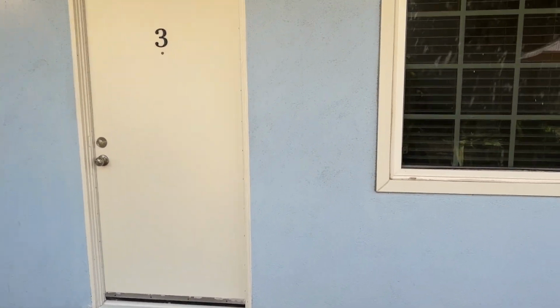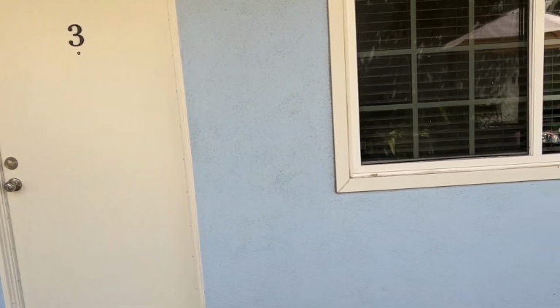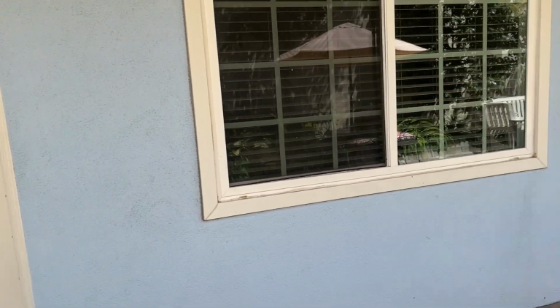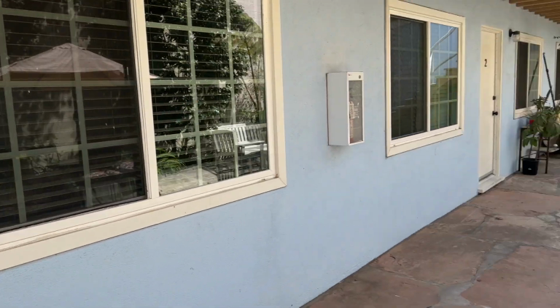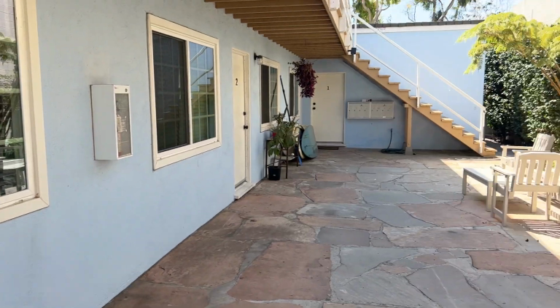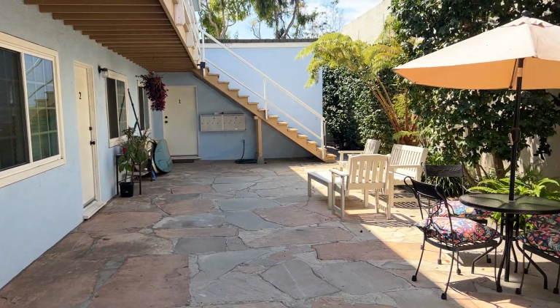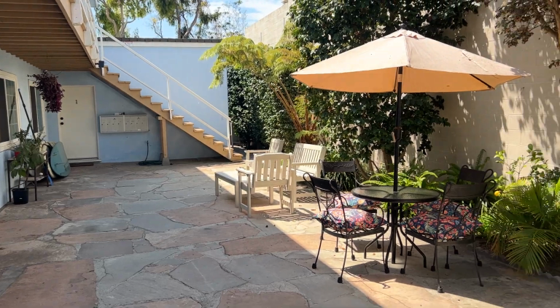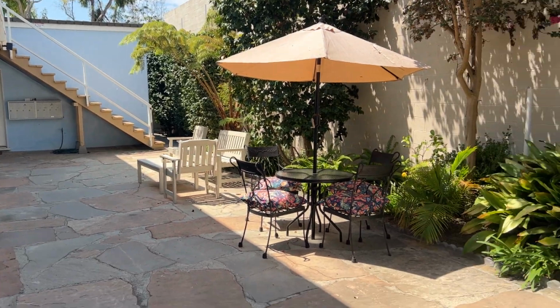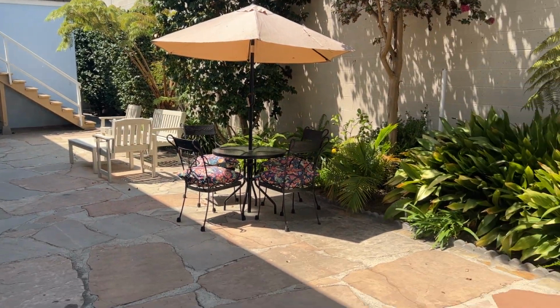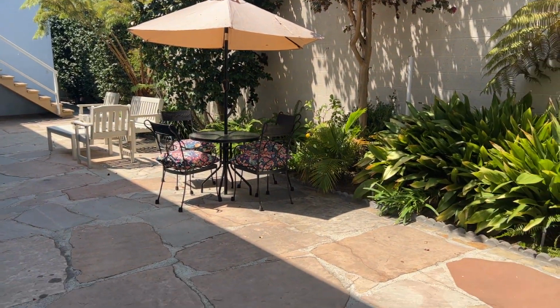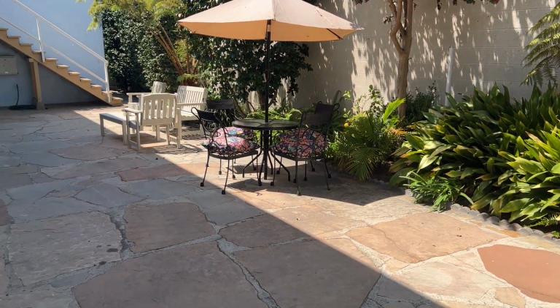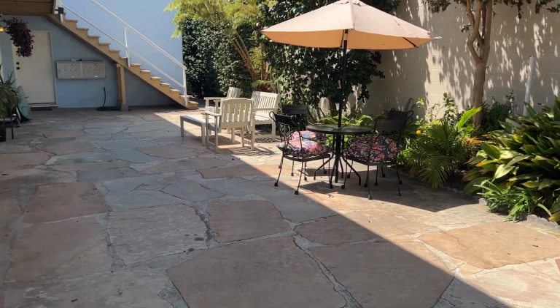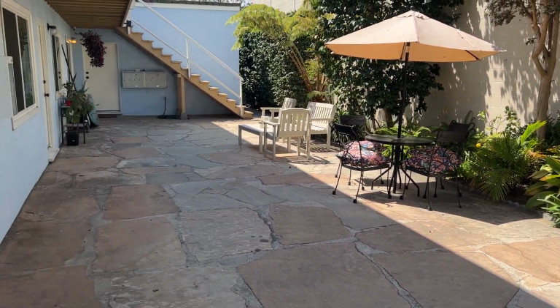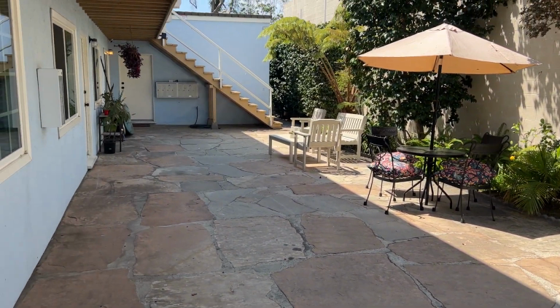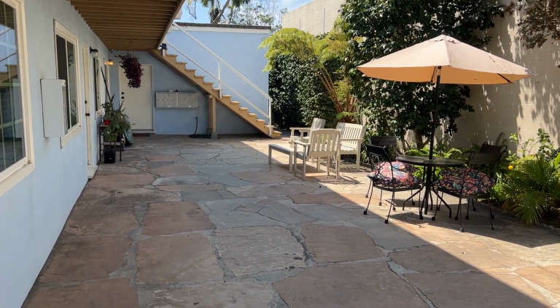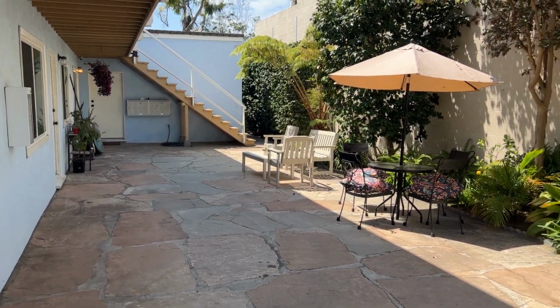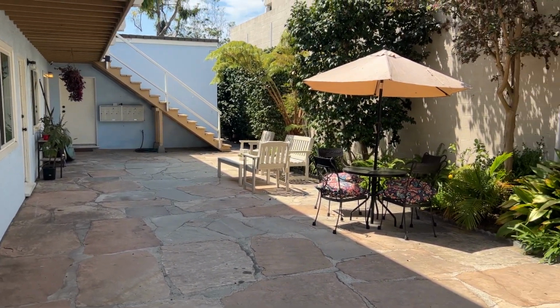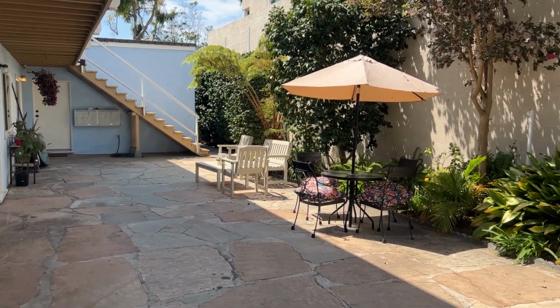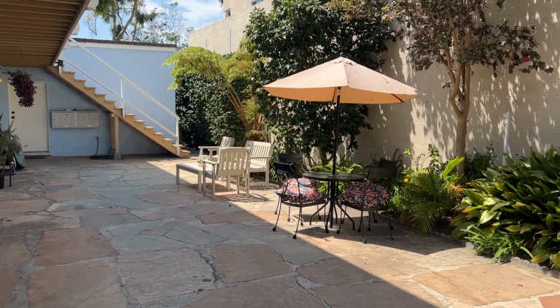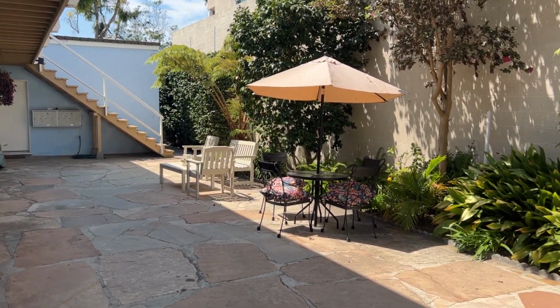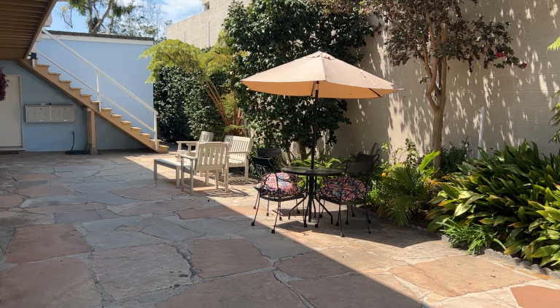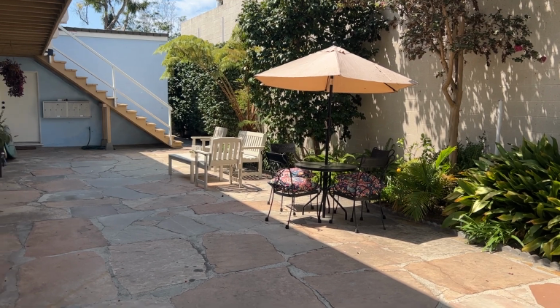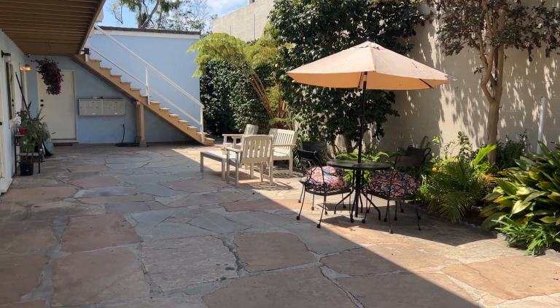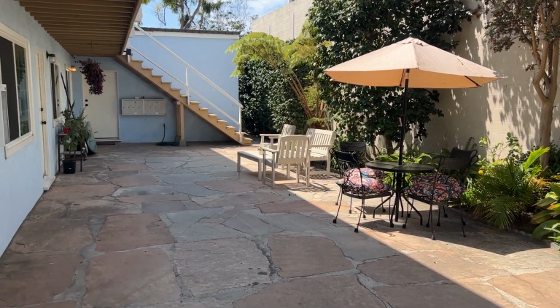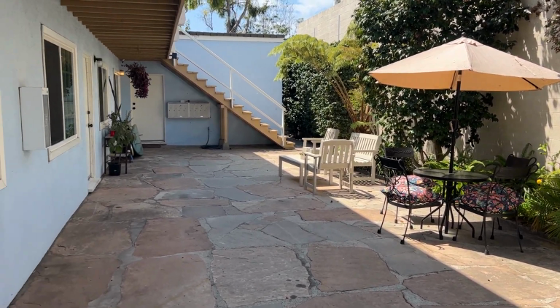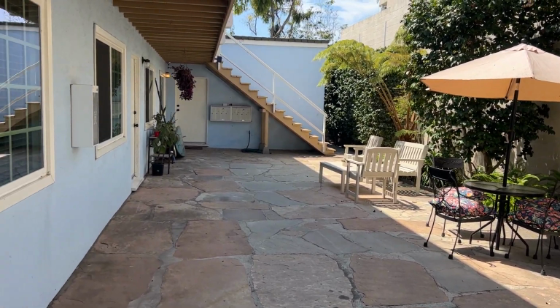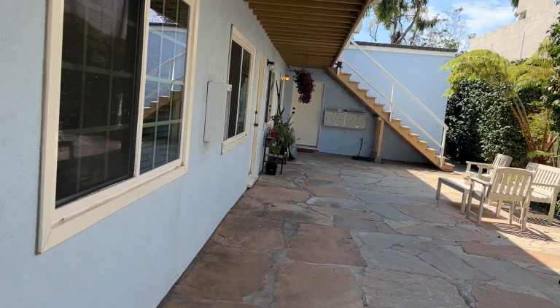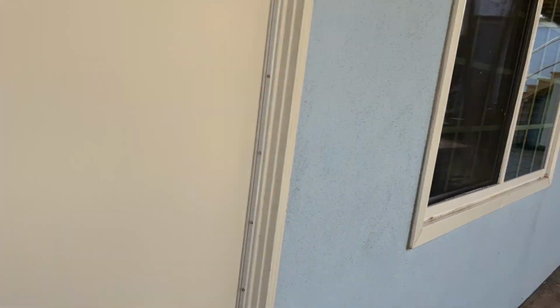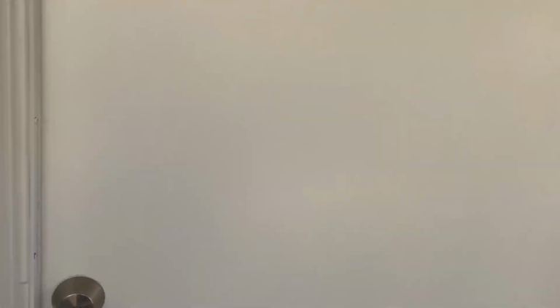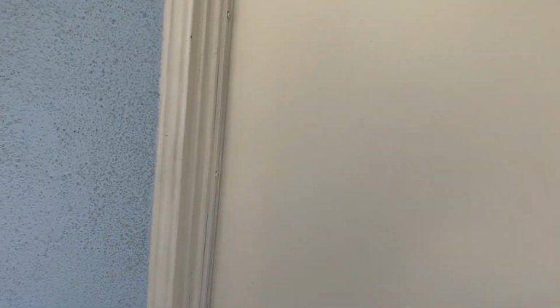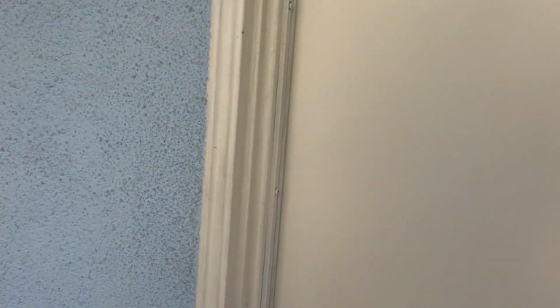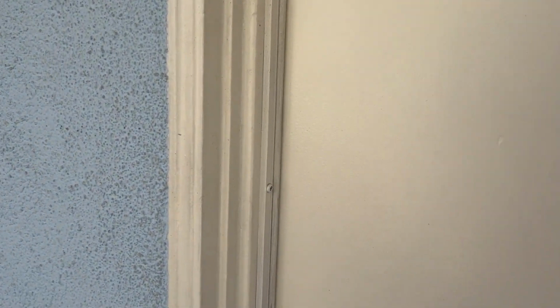Just to show you the area, there's a common space area right here. We have some outdoor furniture to enjoy the sun and have a nice pleasant conversation. Let's take a step inside.